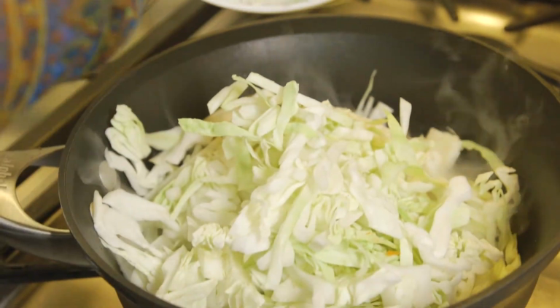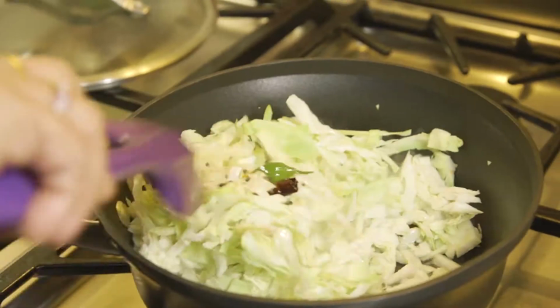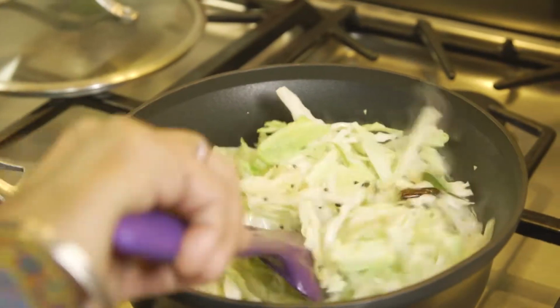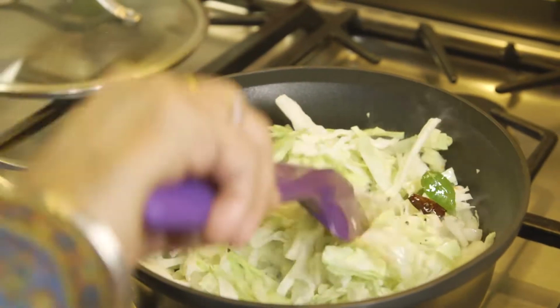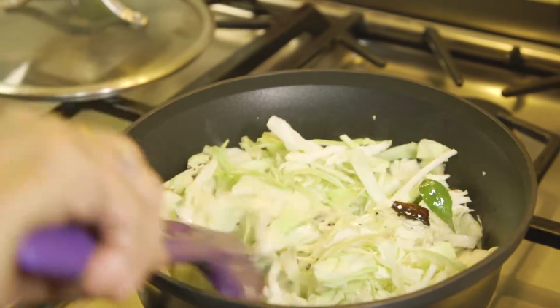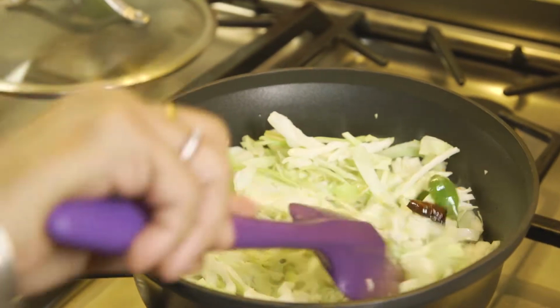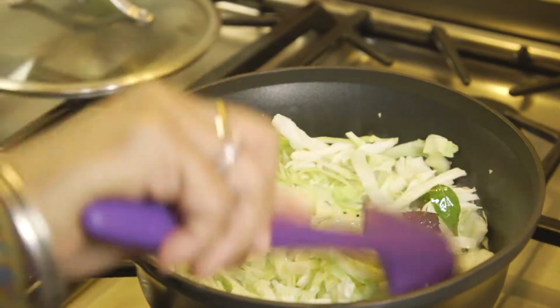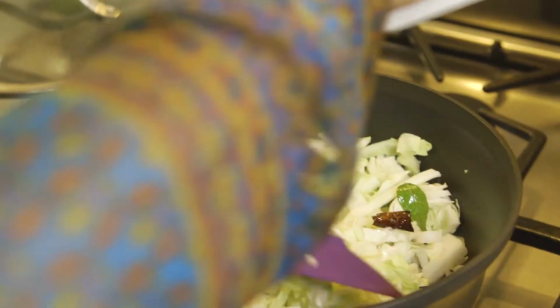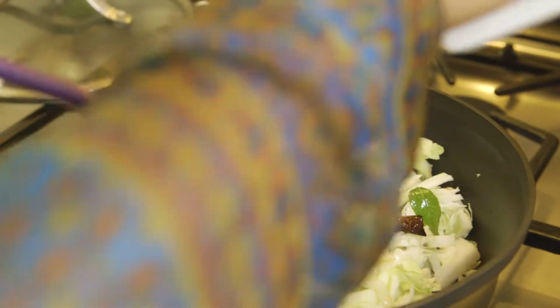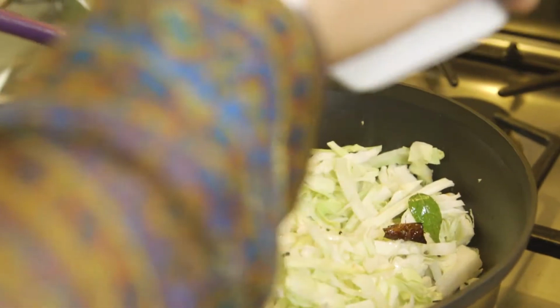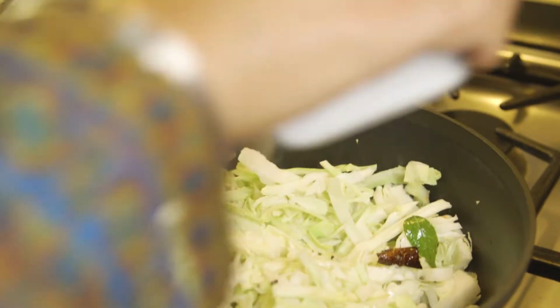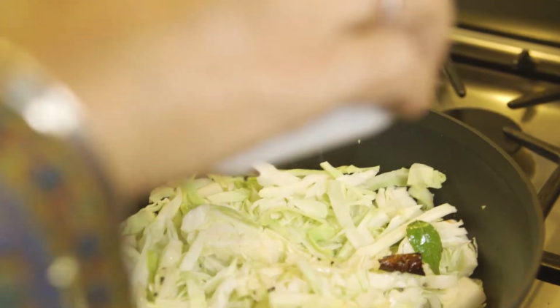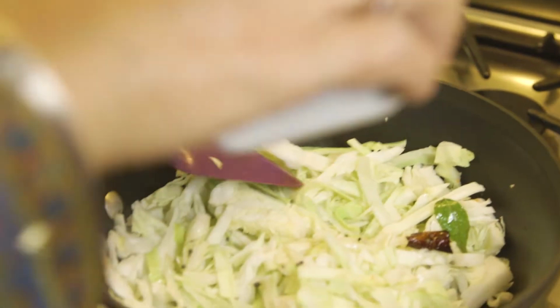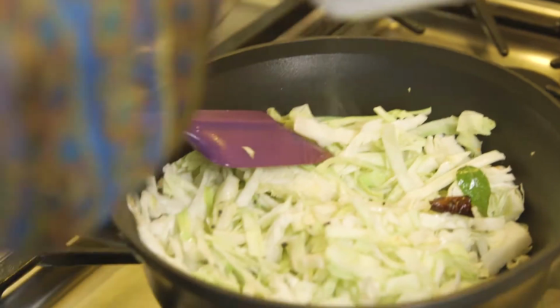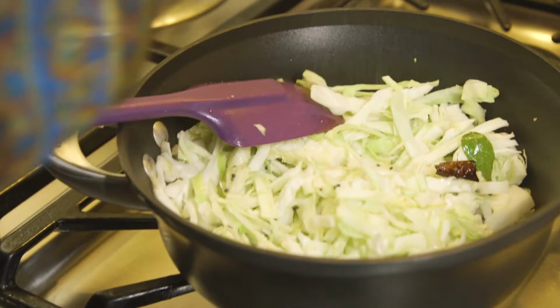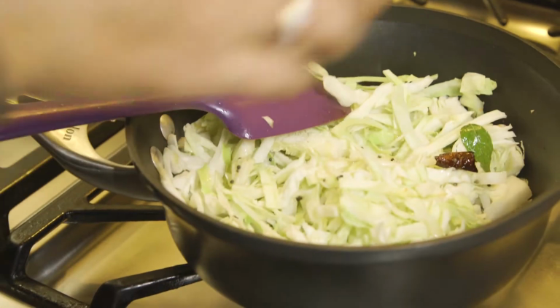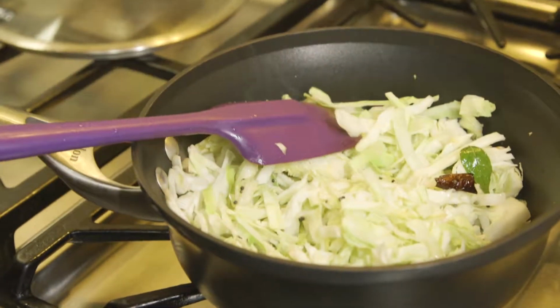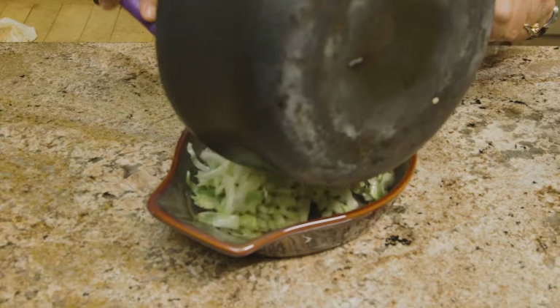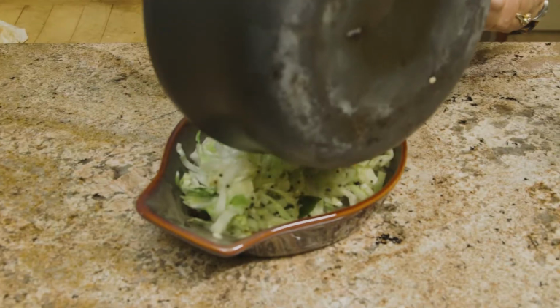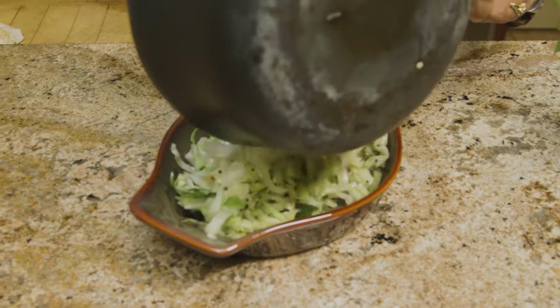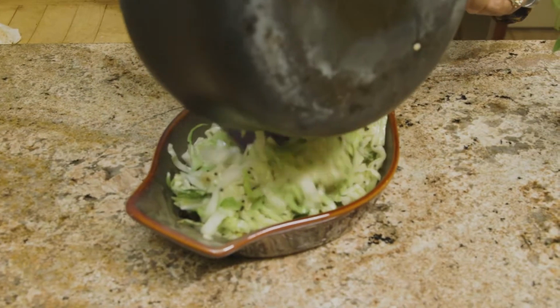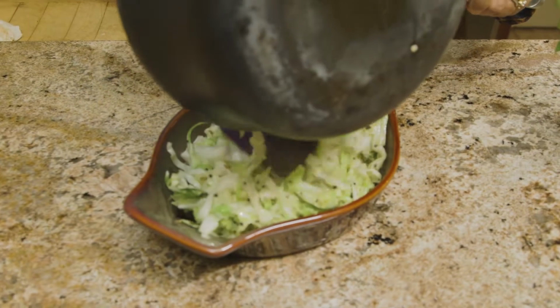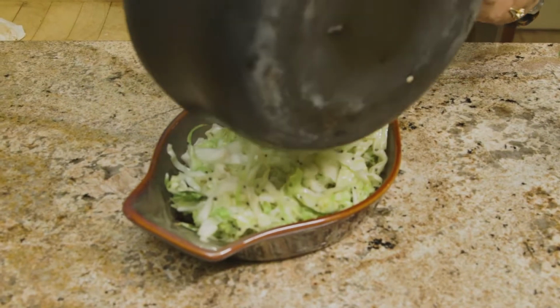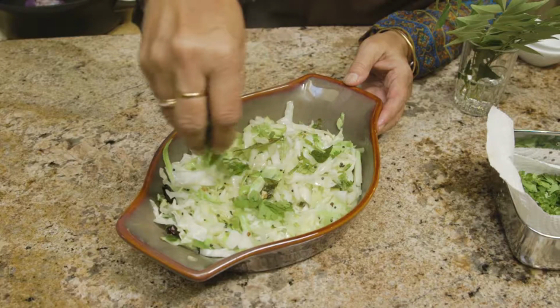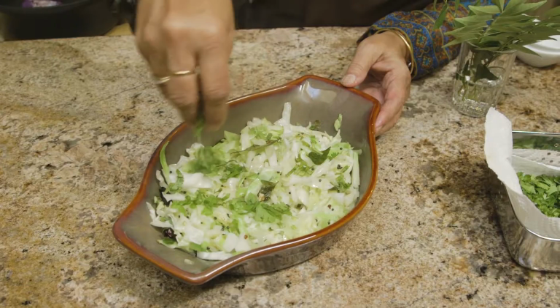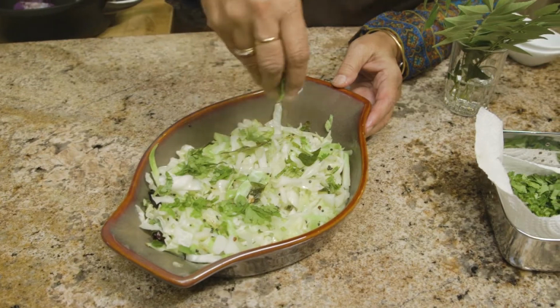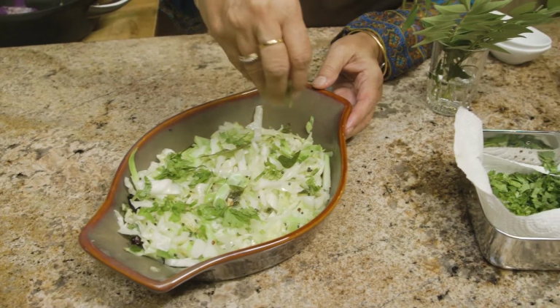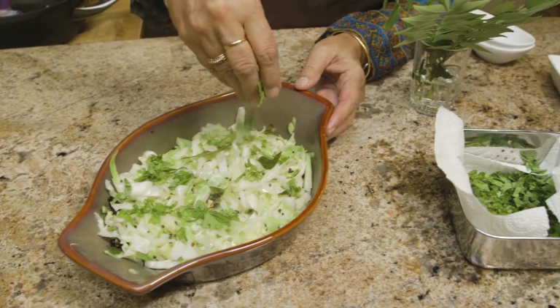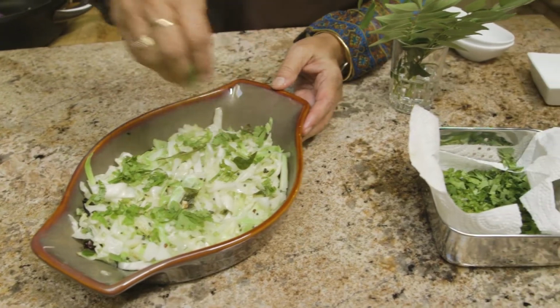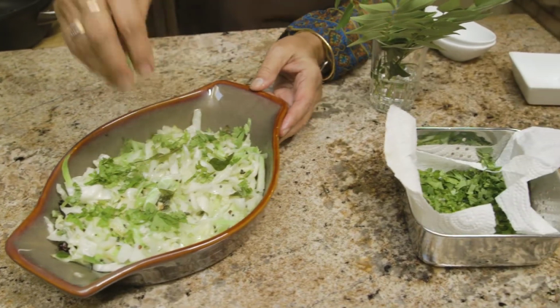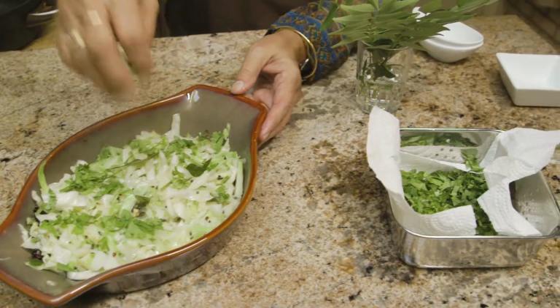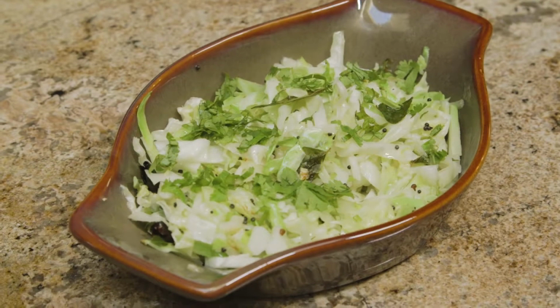Toss it for a couple of minutes, add the salt, then garnish on top with cilantro and serve it warm or at room temperature.